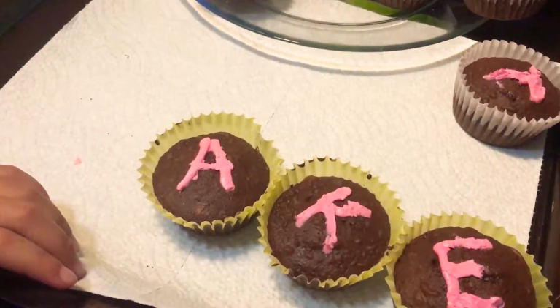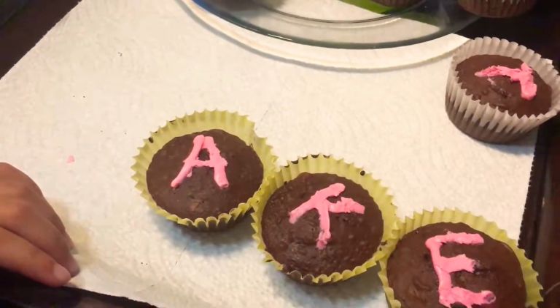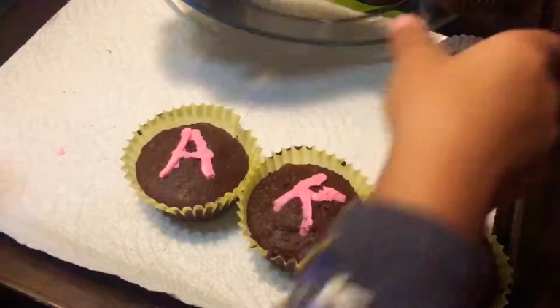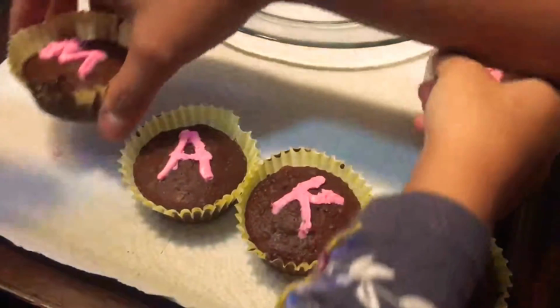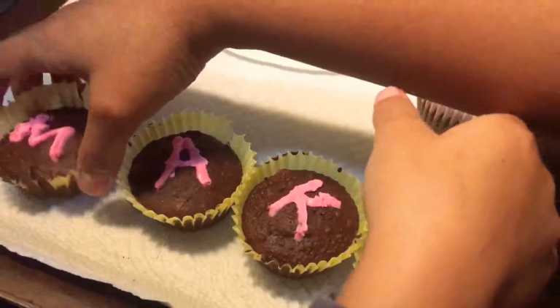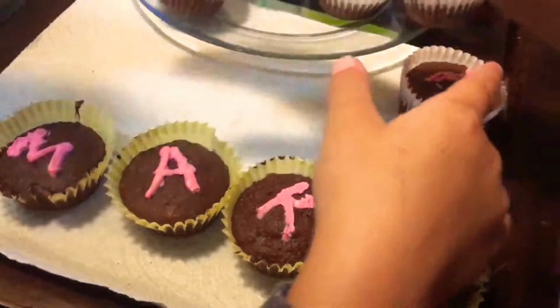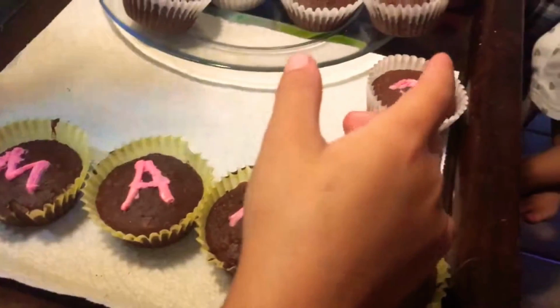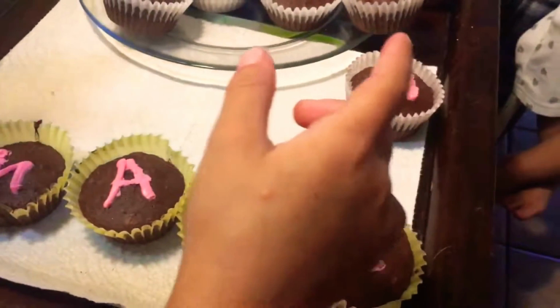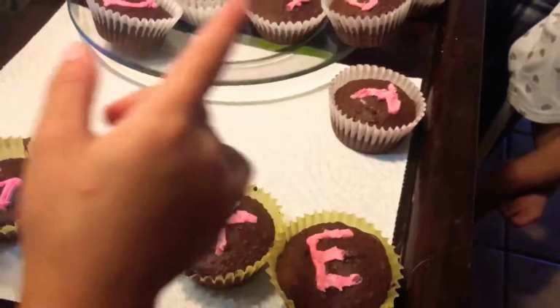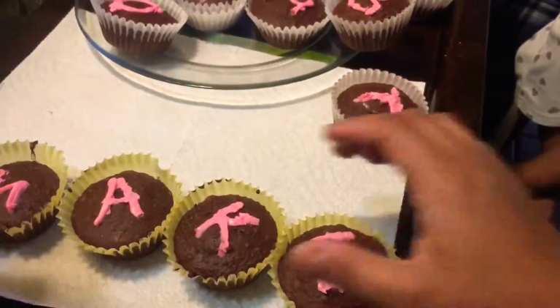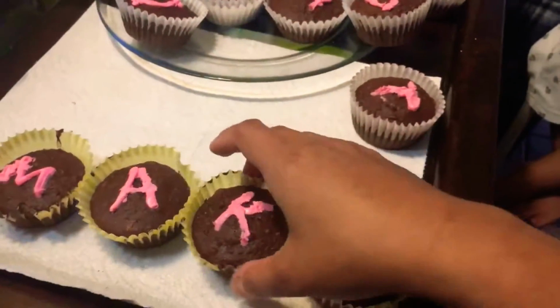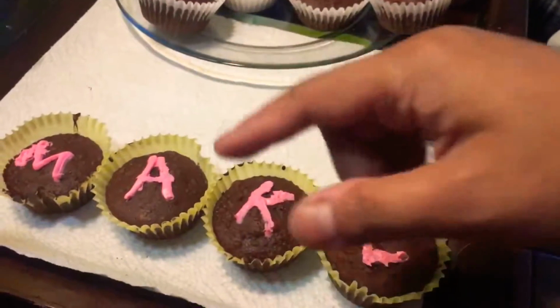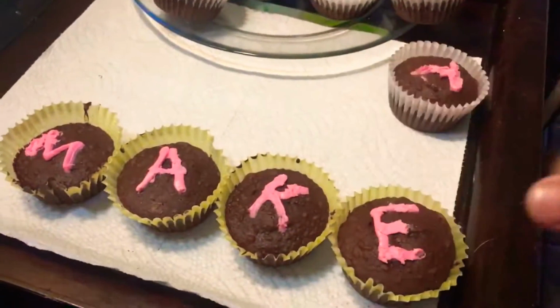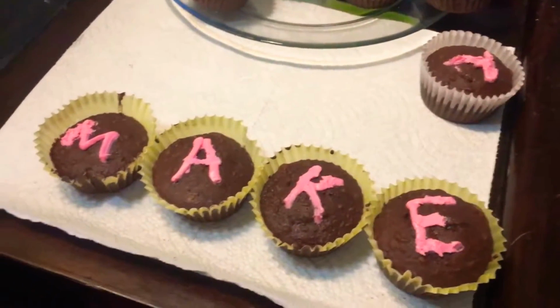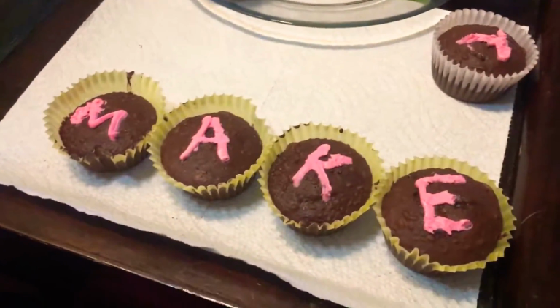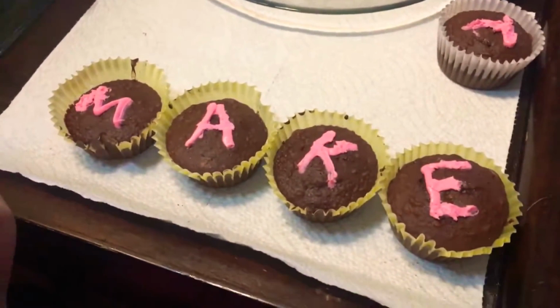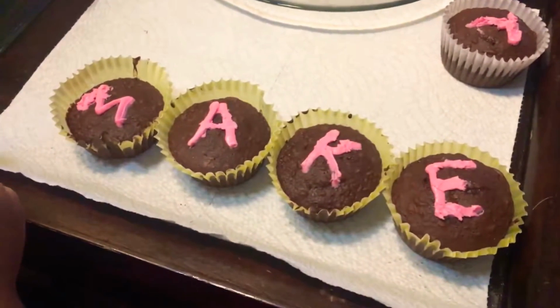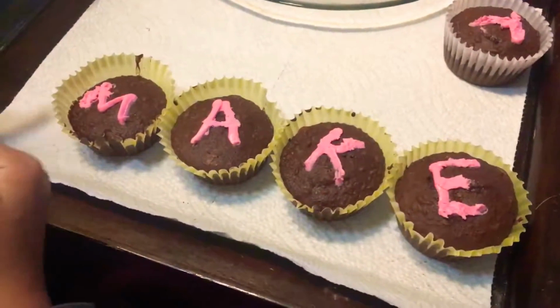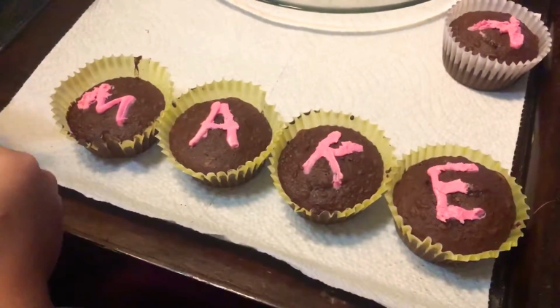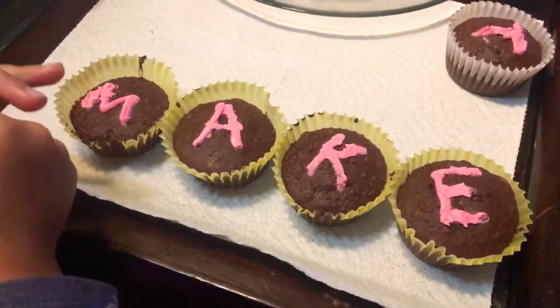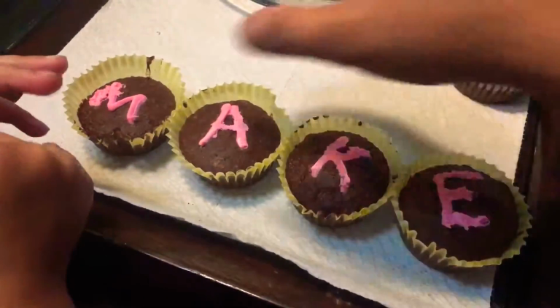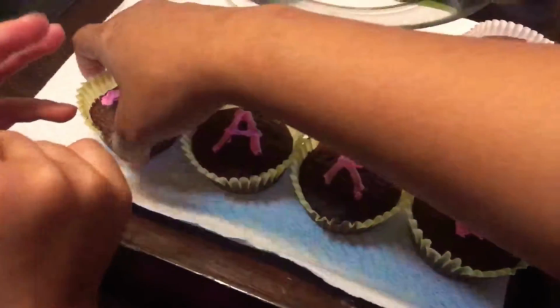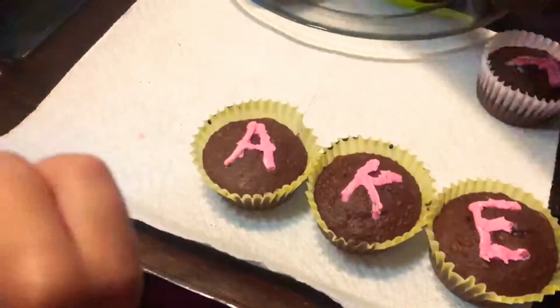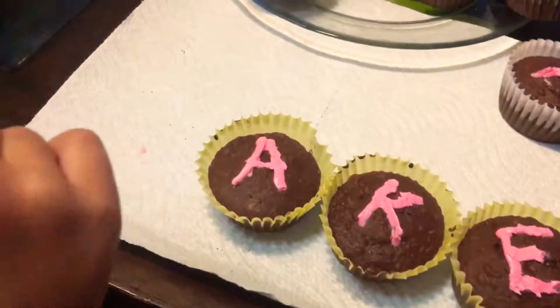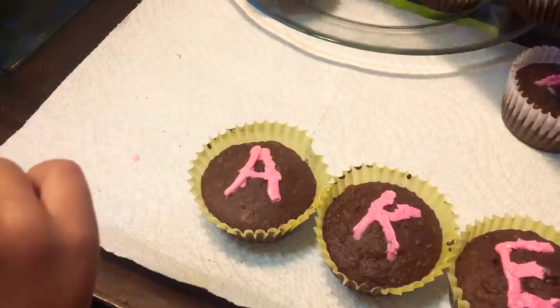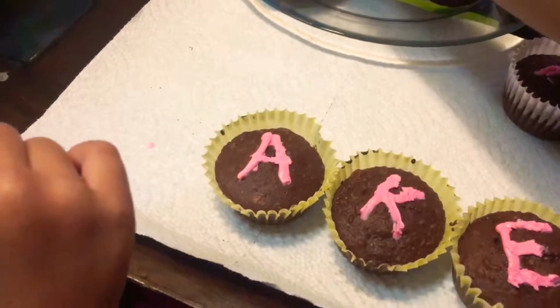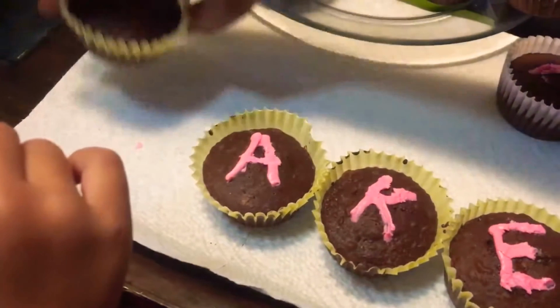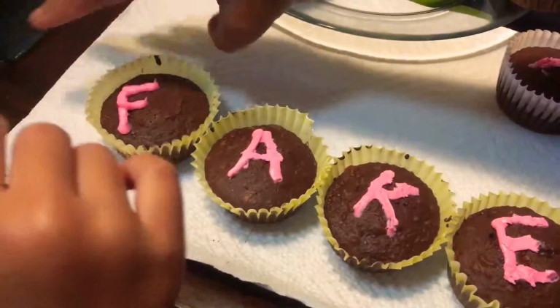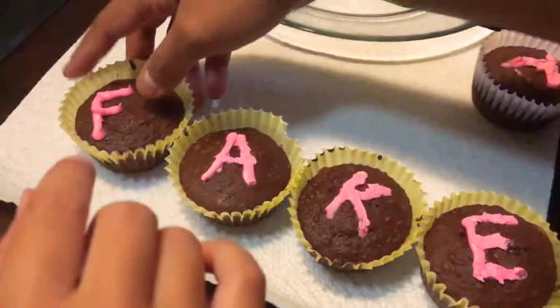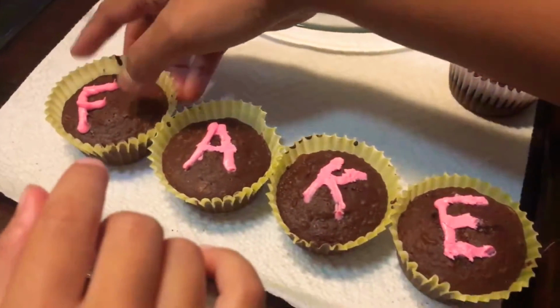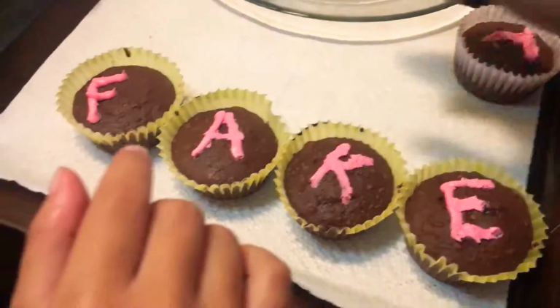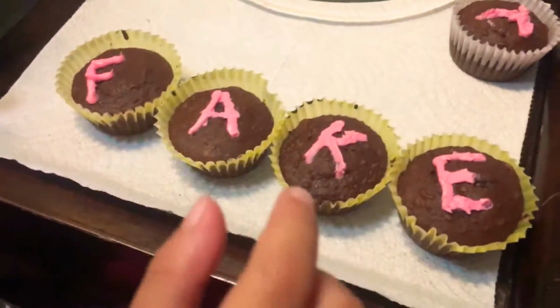That's easy now. What about this? Don't eat it. What about this? Make. Last one — bake.